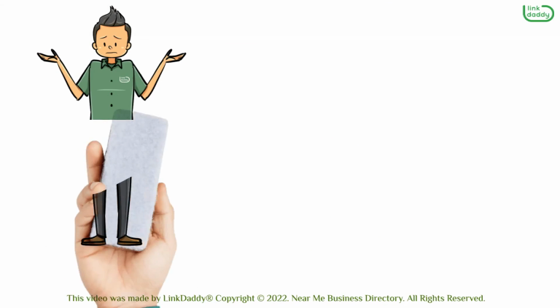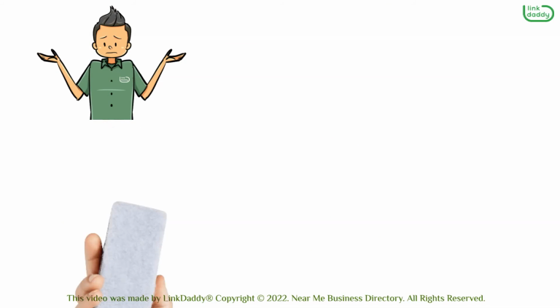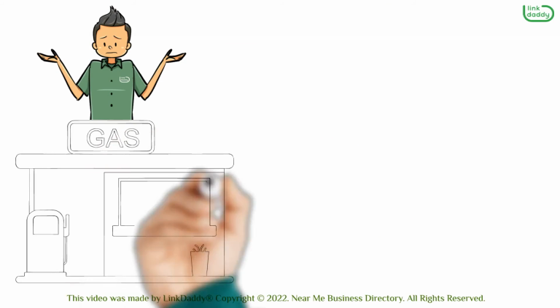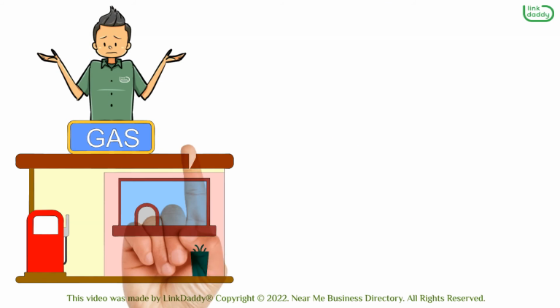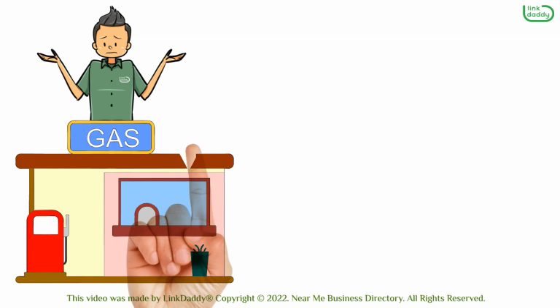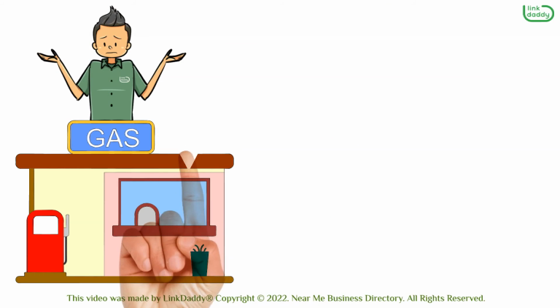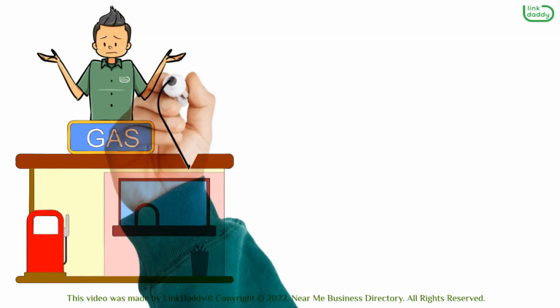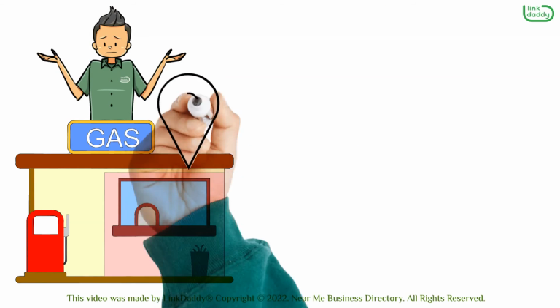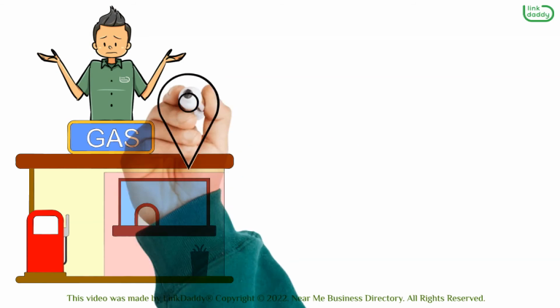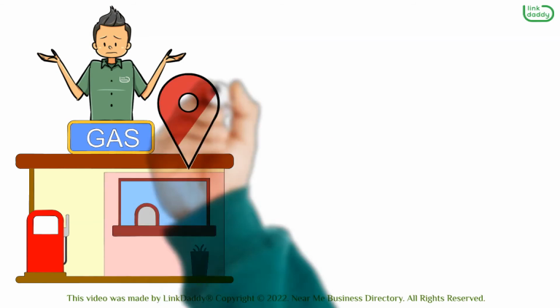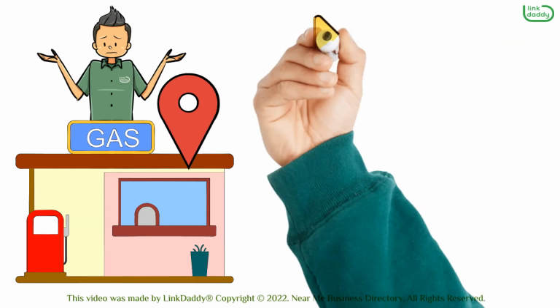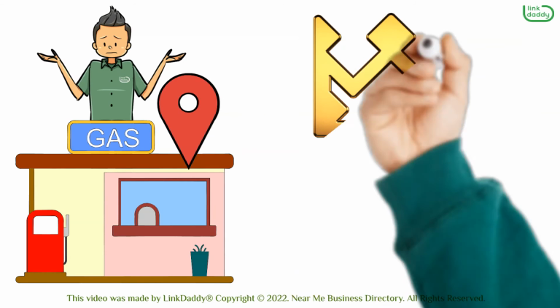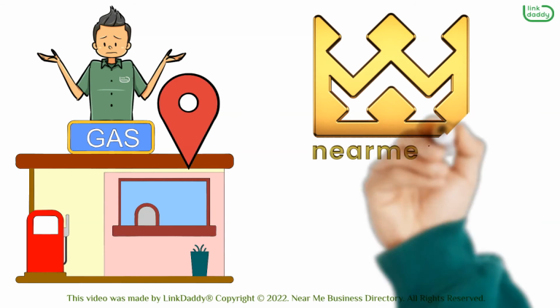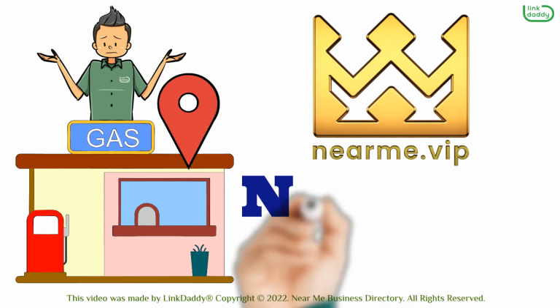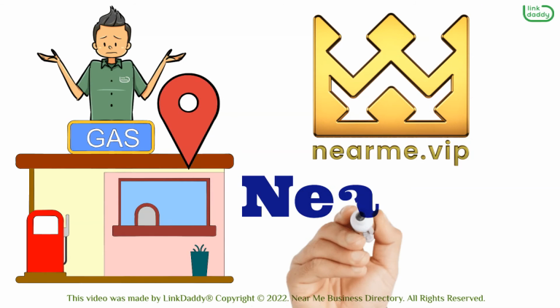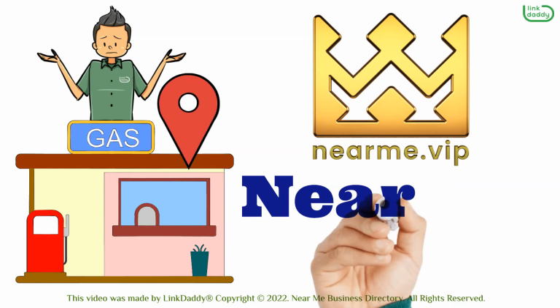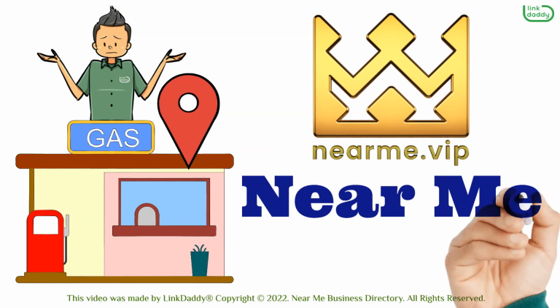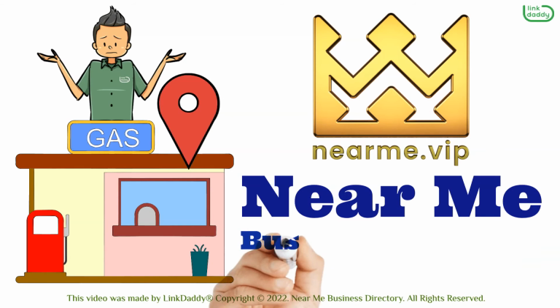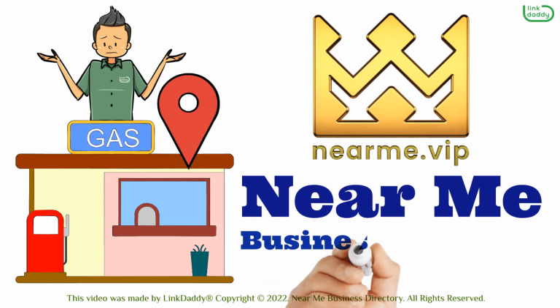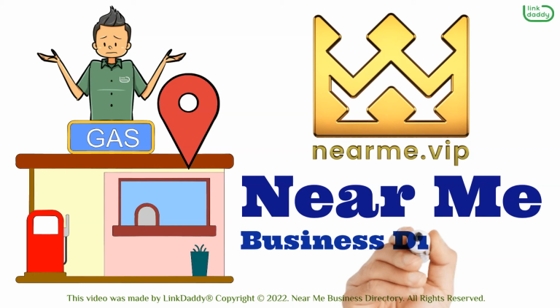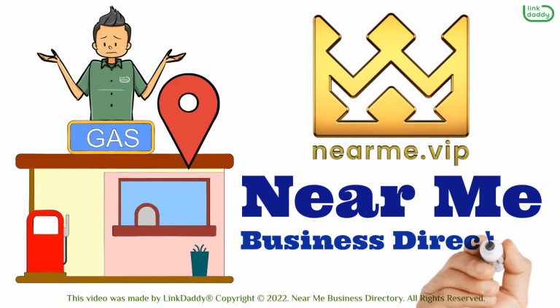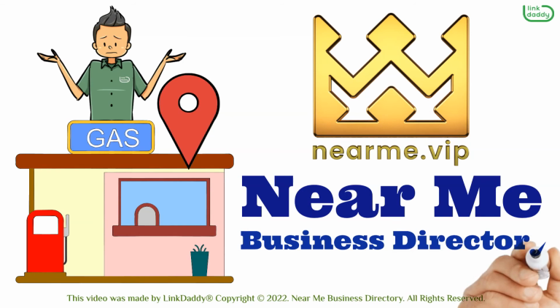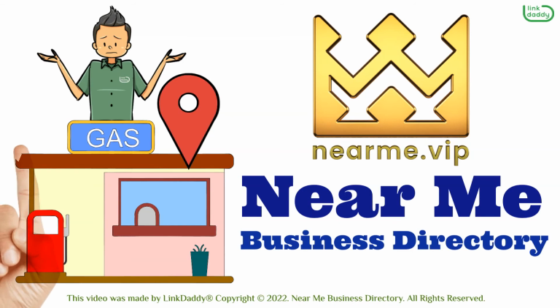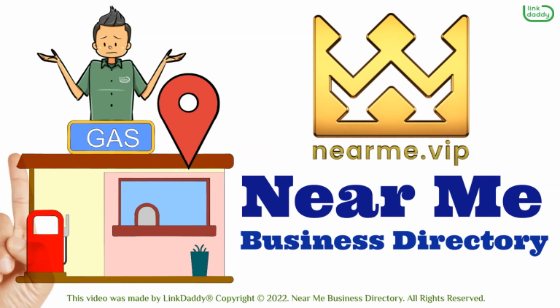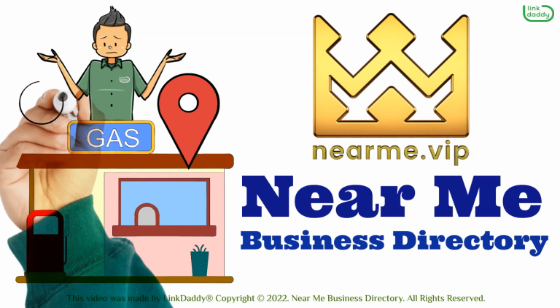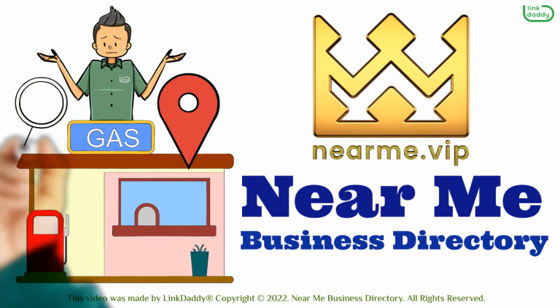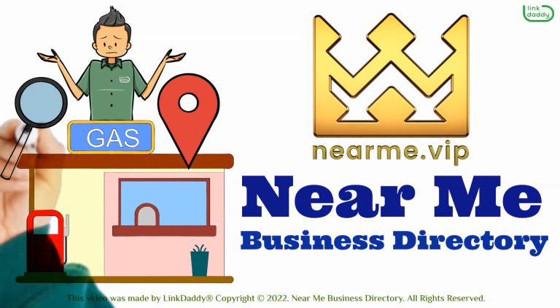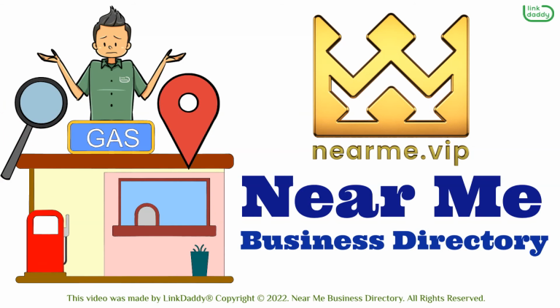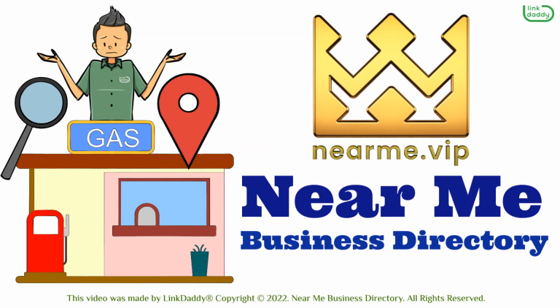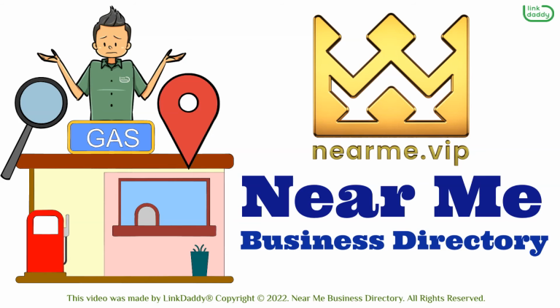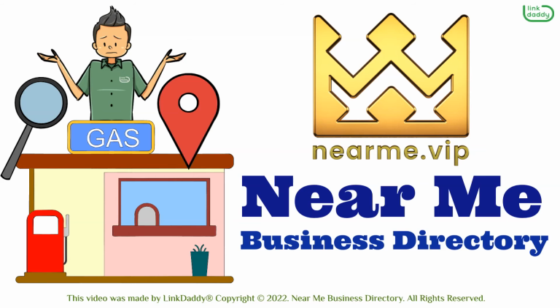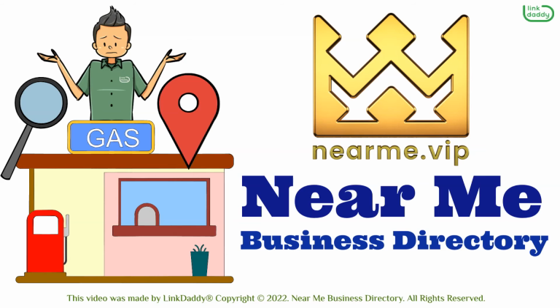Looking for a reliable gas station nearby? Visit the Near Me business directory today to search for the most reliable gas station near you.